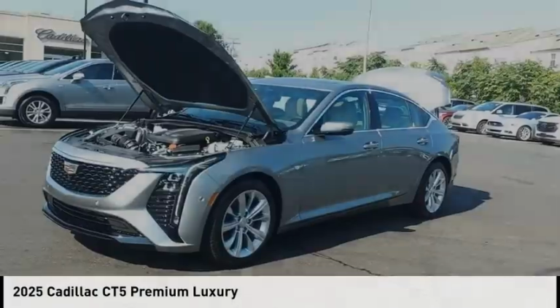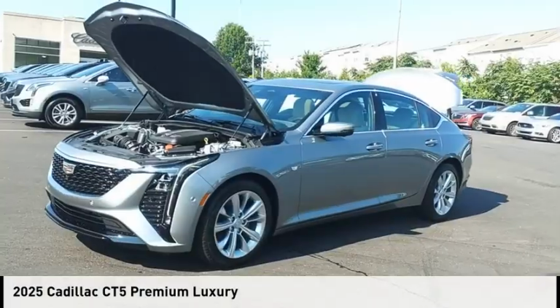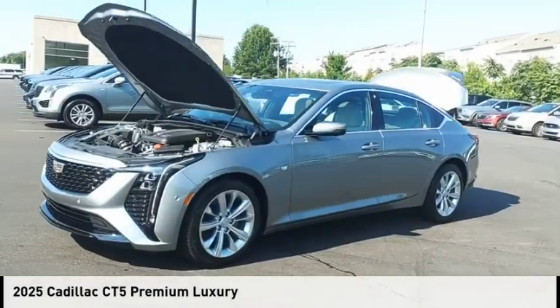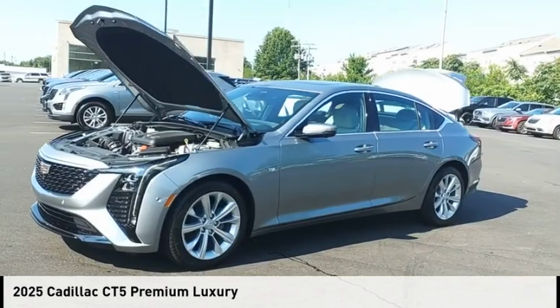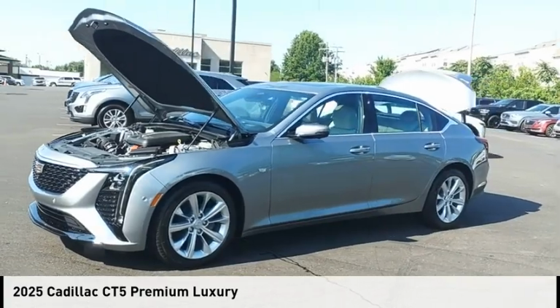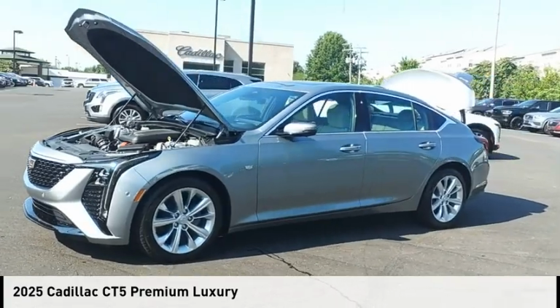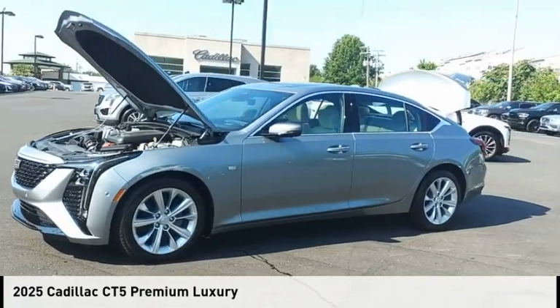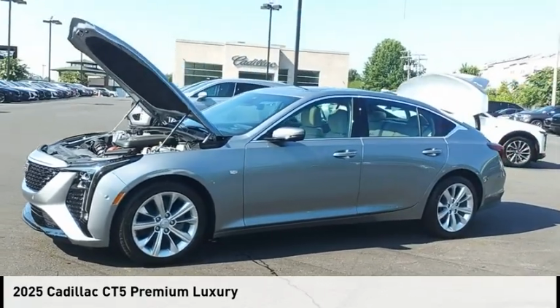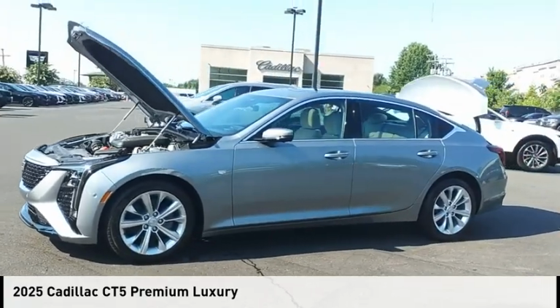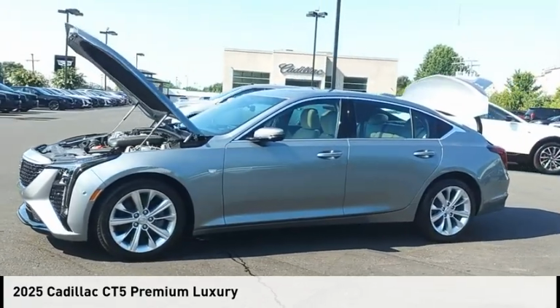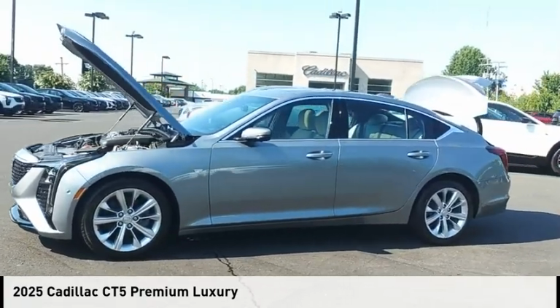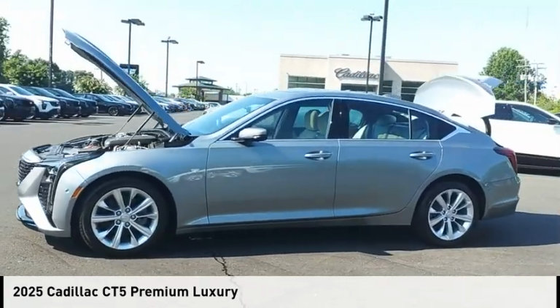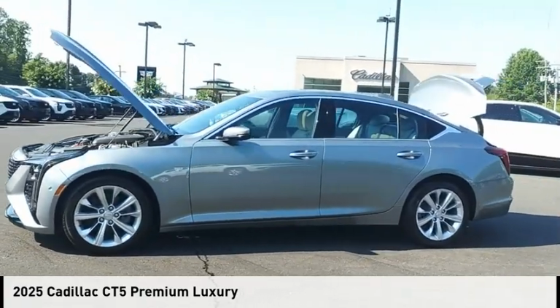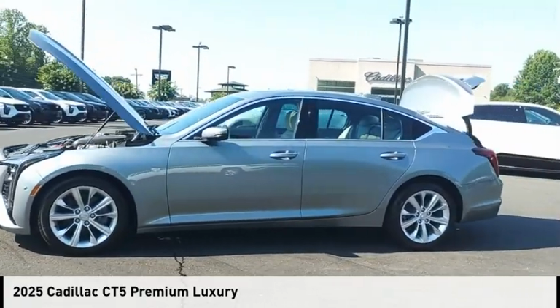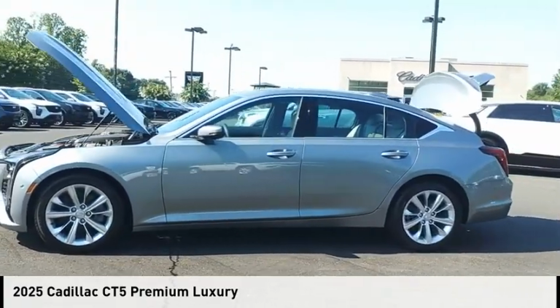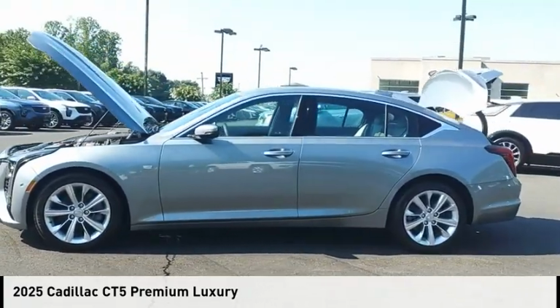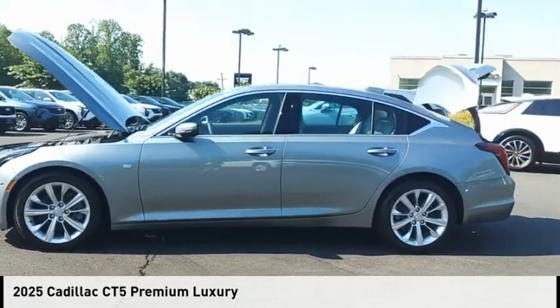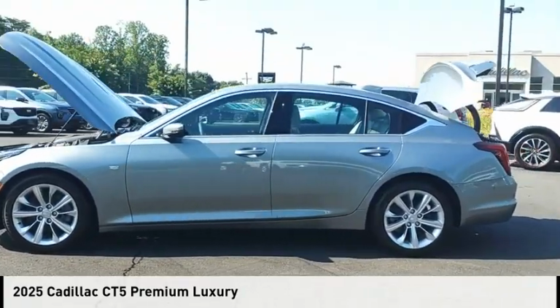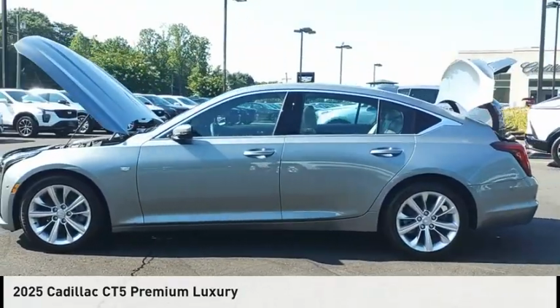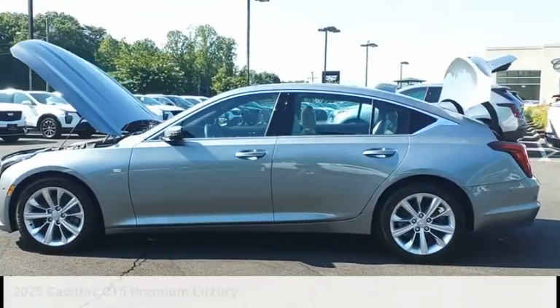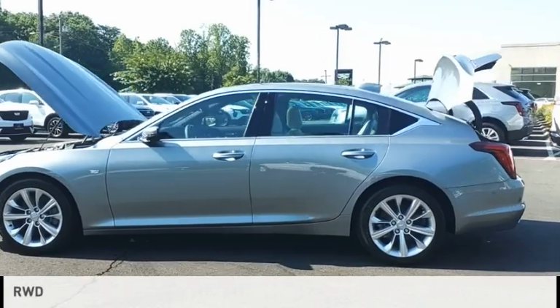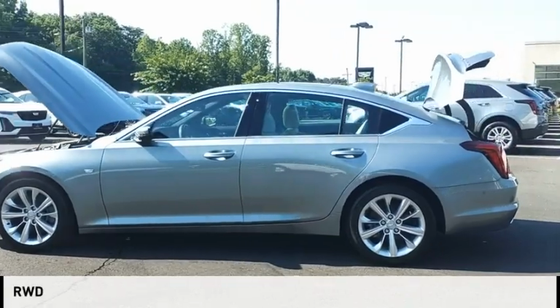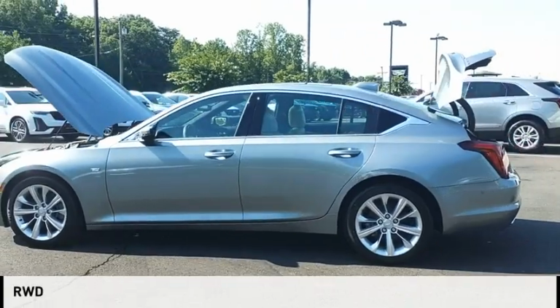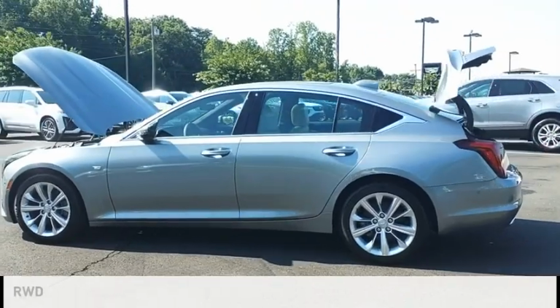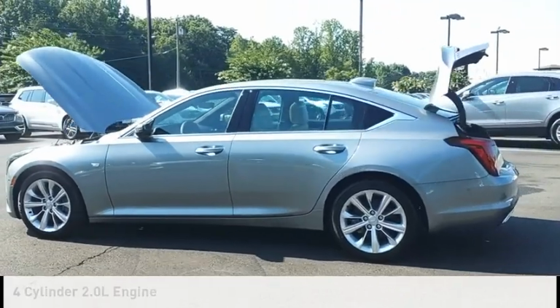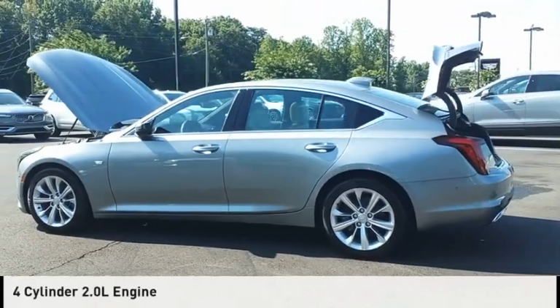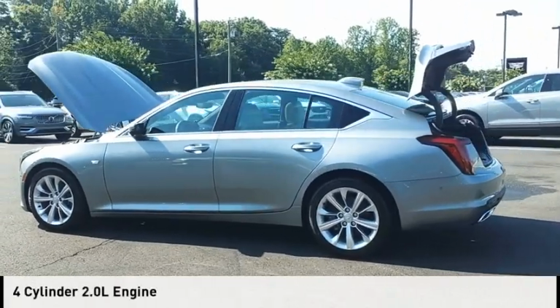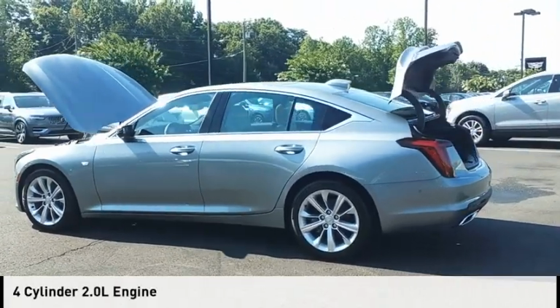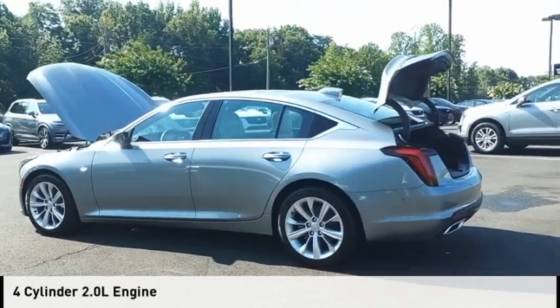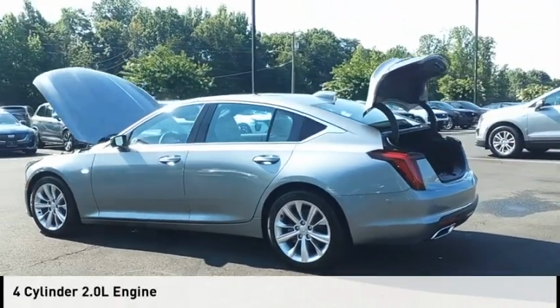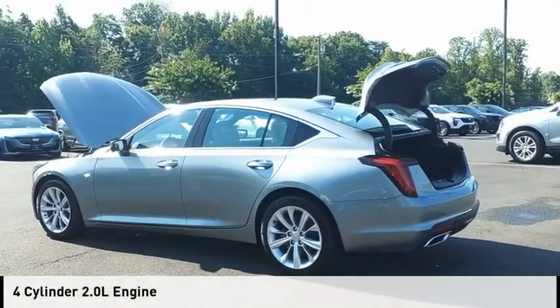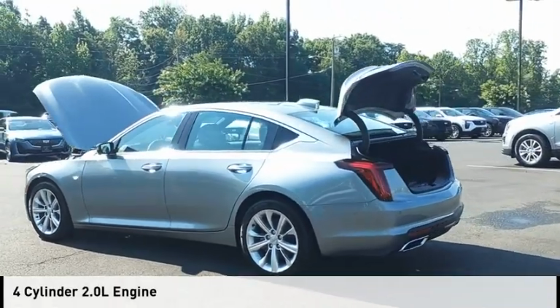Come test drive the 2025 CT5. This vehicle is powered by a rear-wheel drive, four-cylinder, 2.0 liter engine.